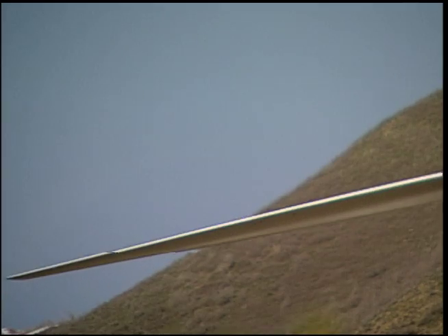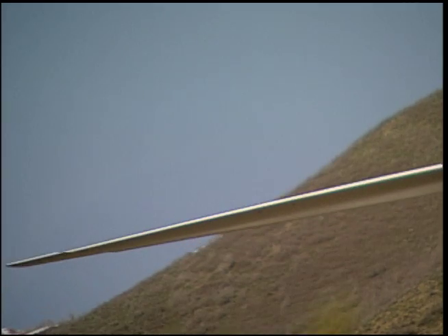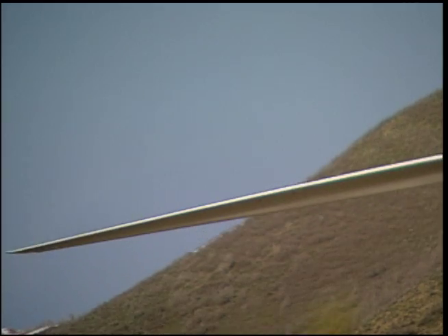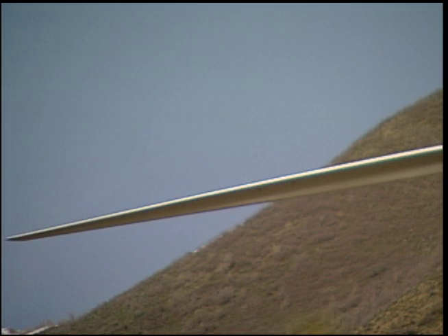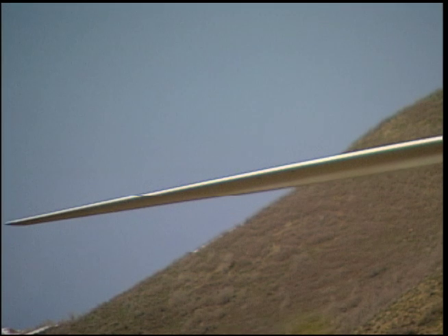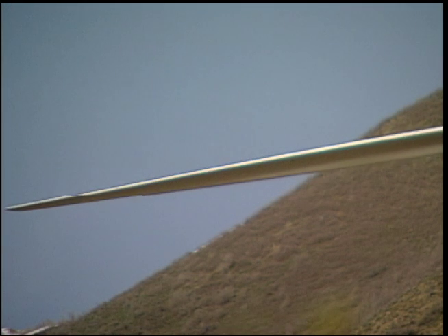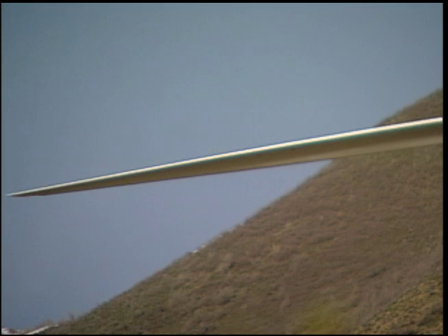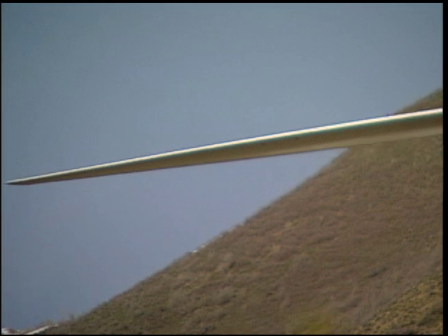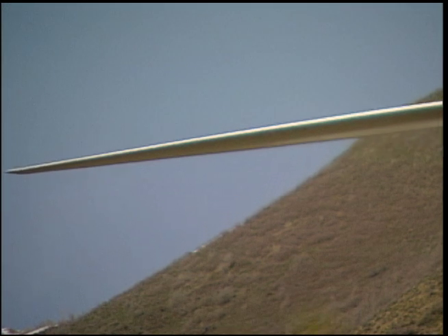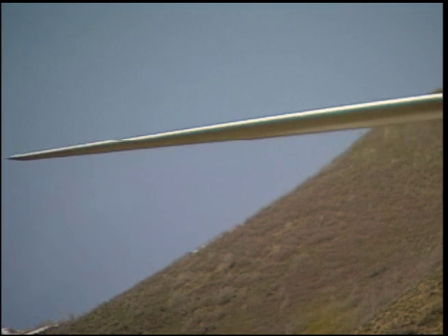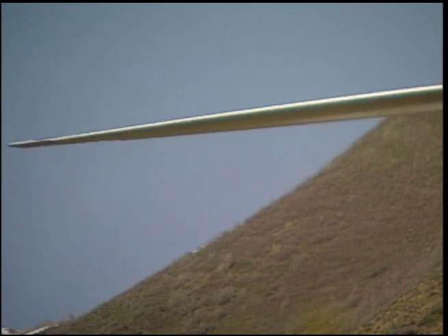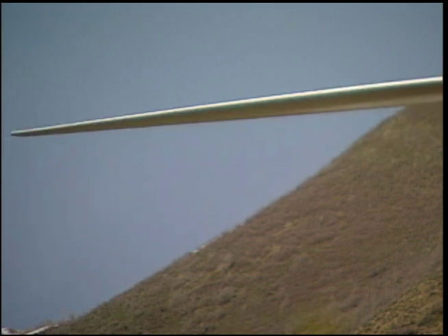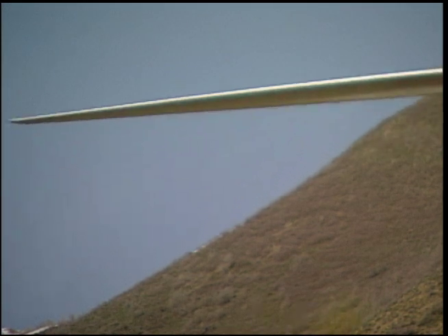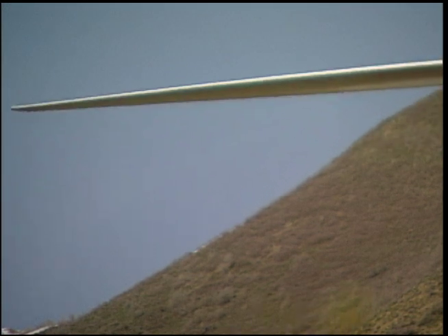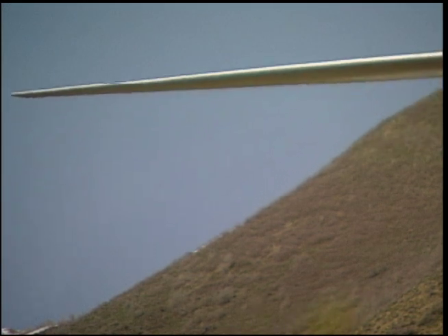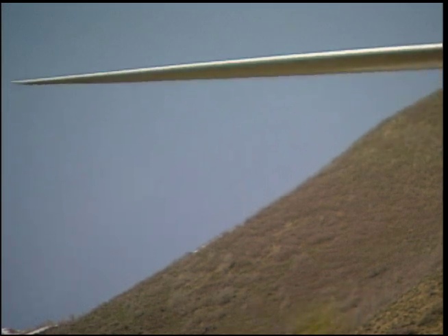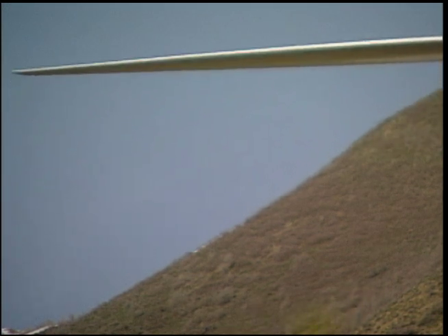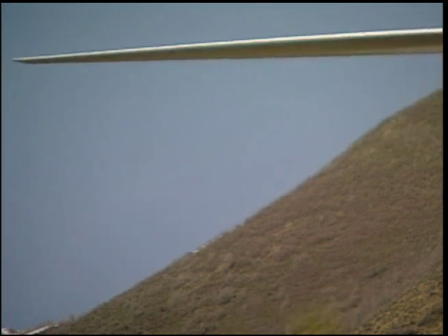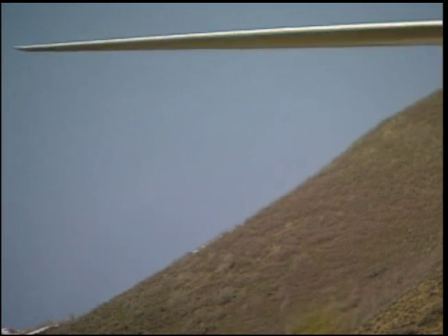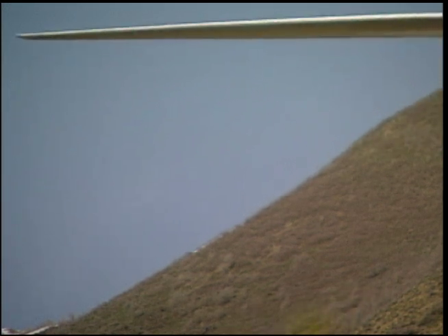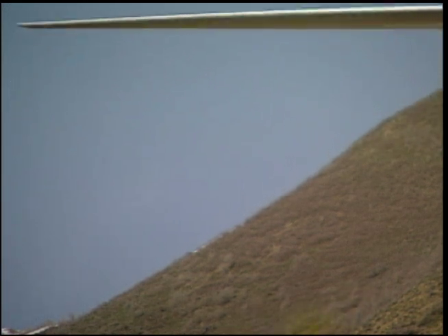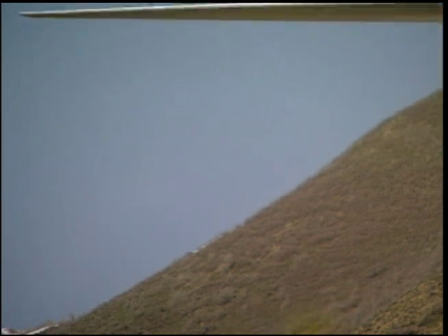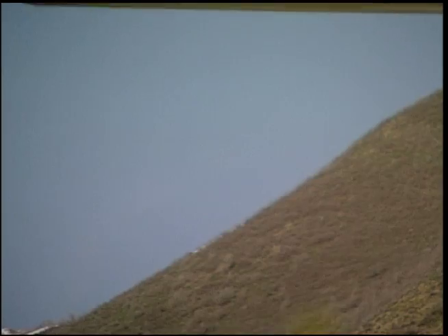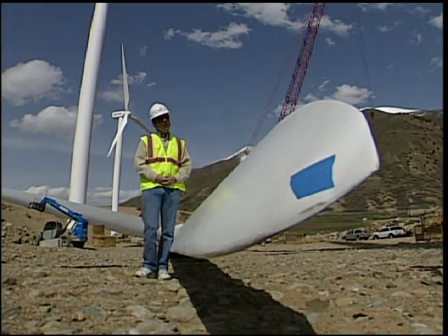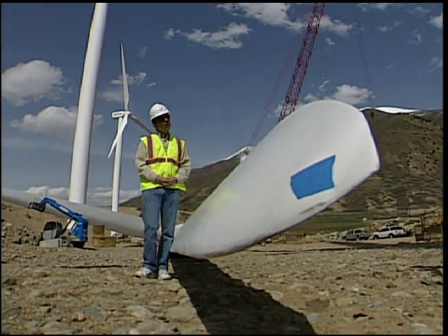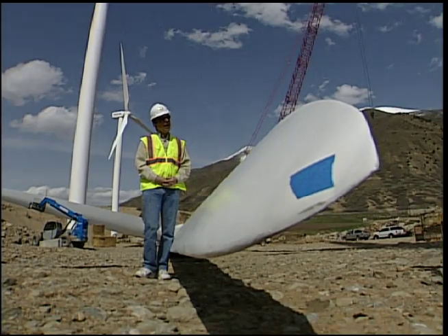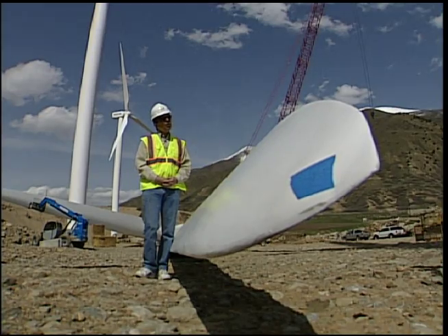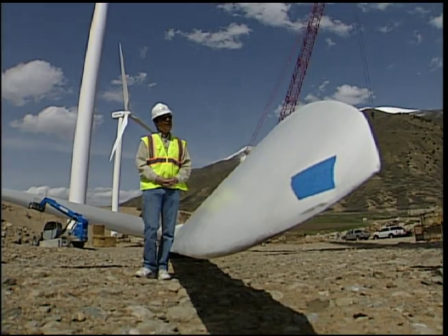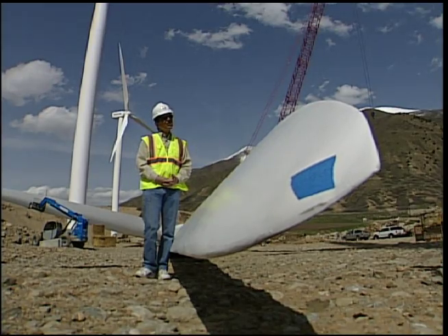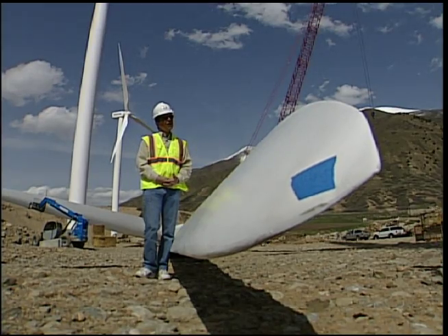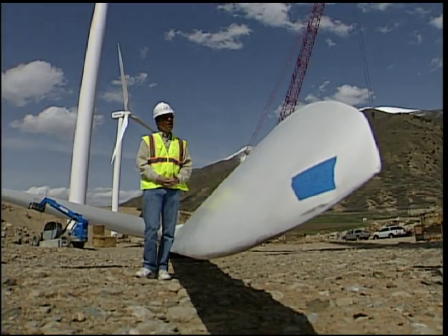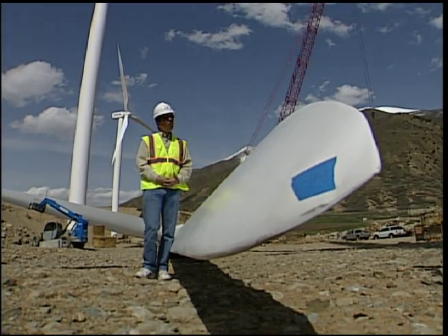But more impressive is the amount of power the wind farm provides. Each one of these turbines on average each year can power about 600 homes.